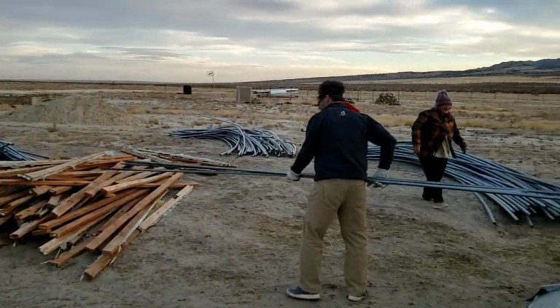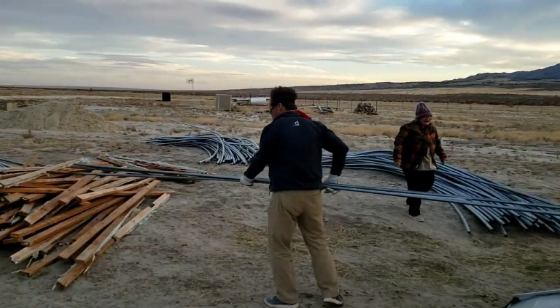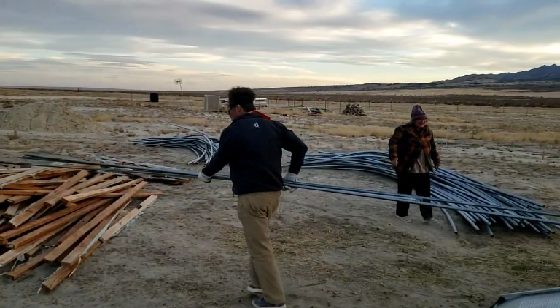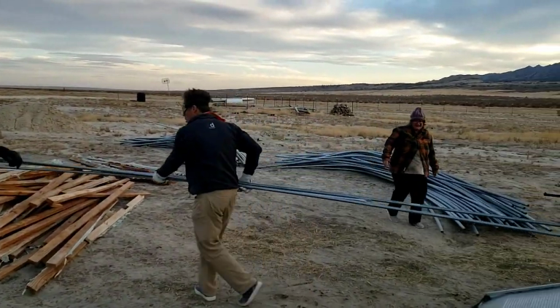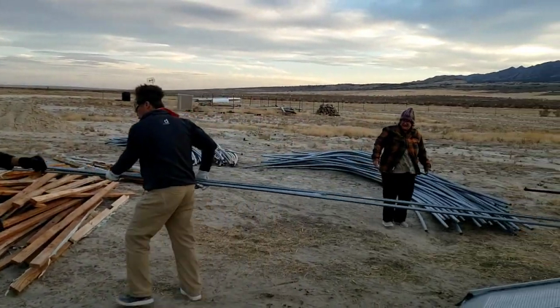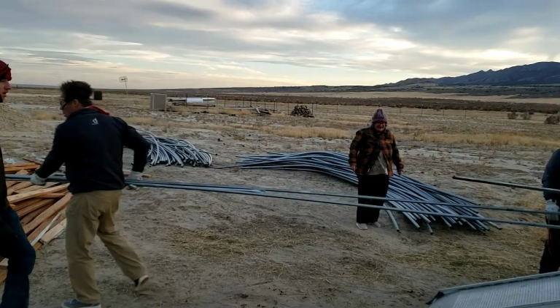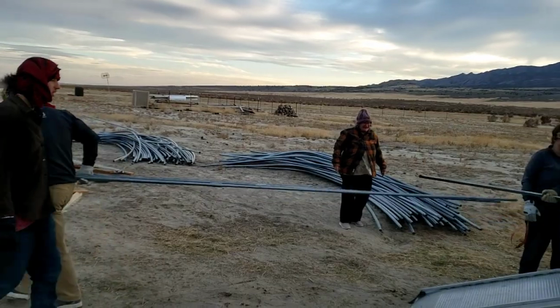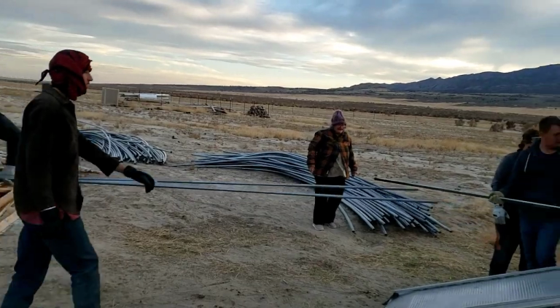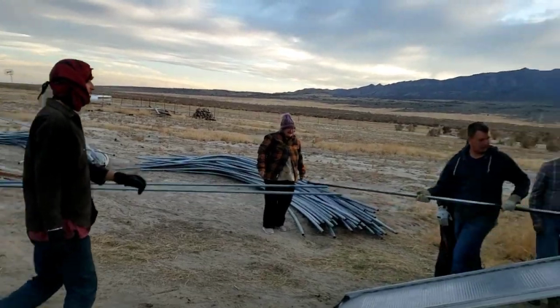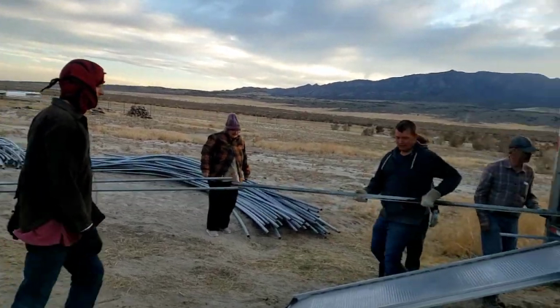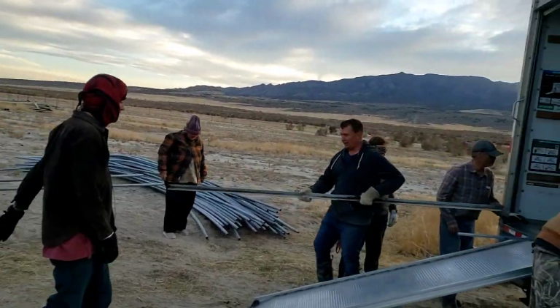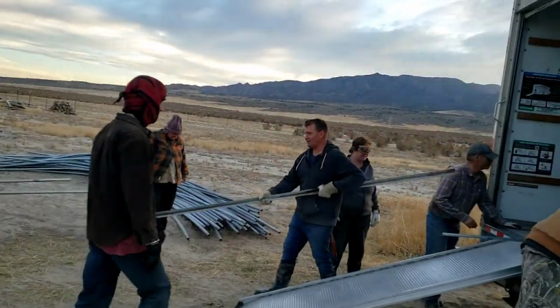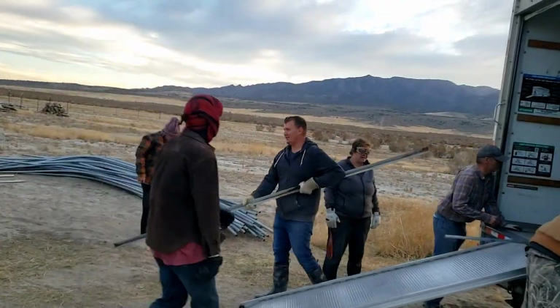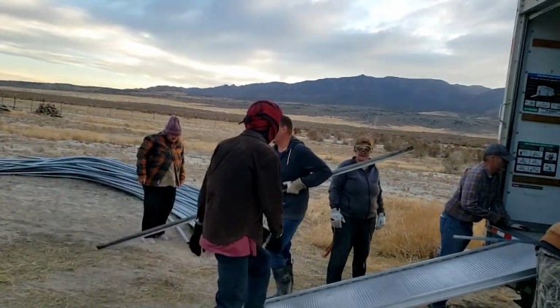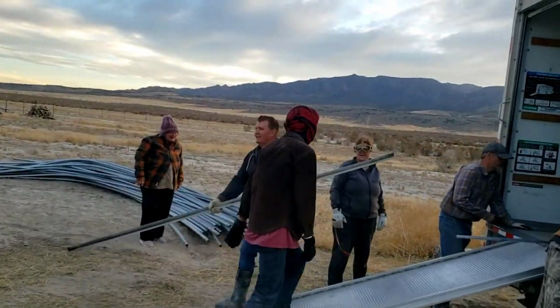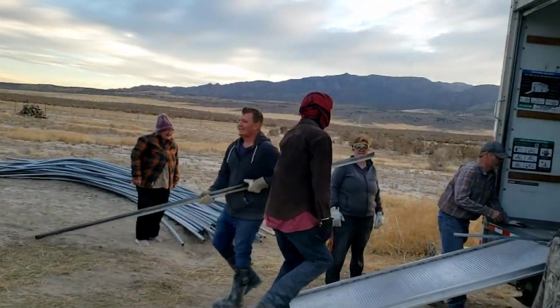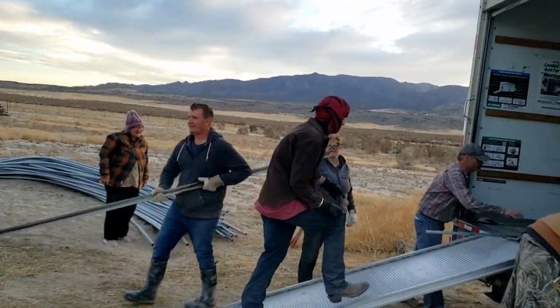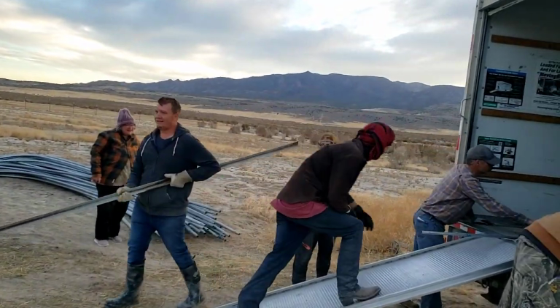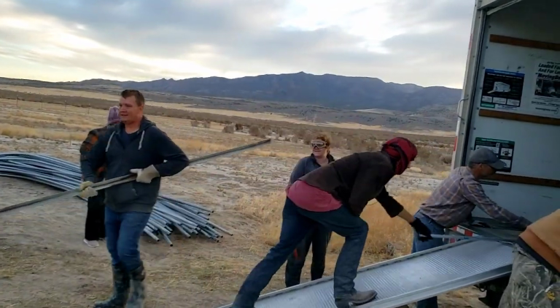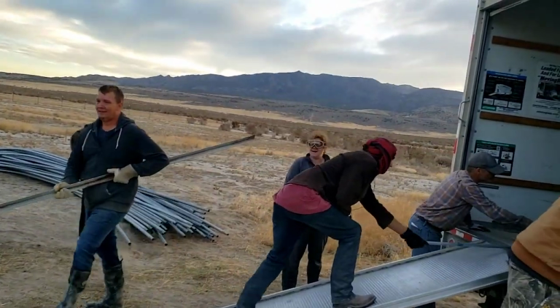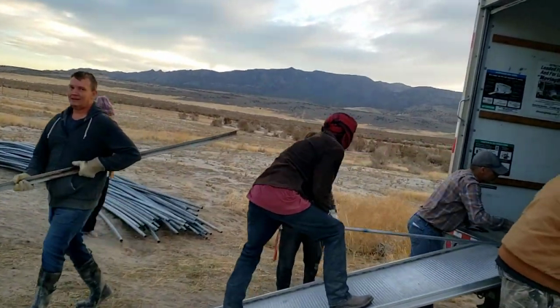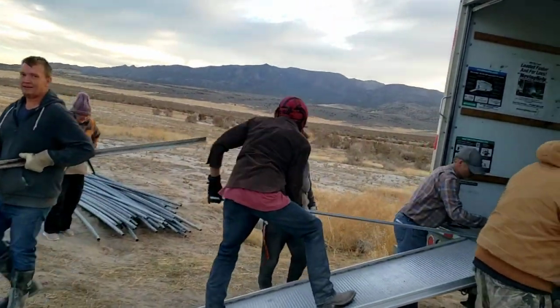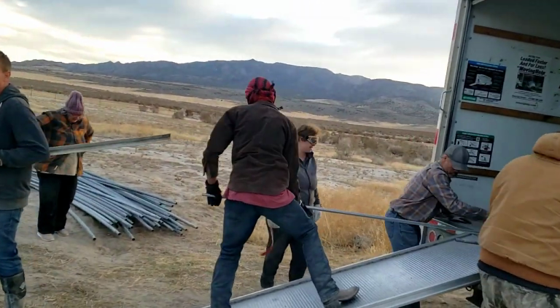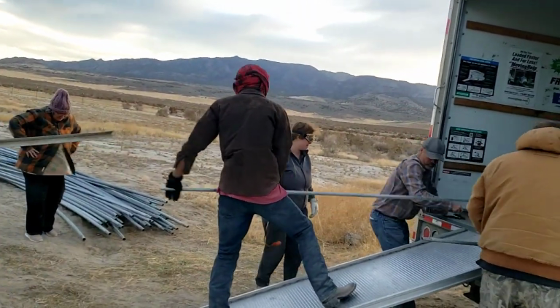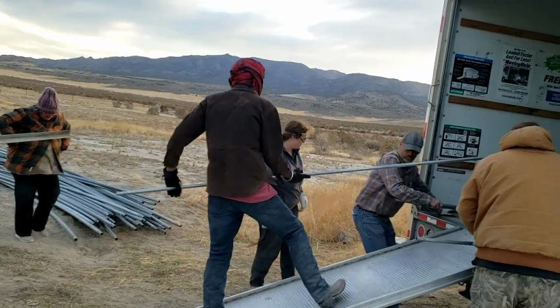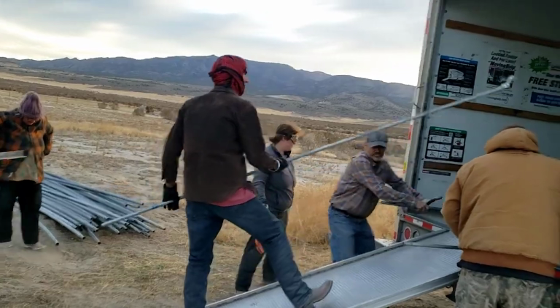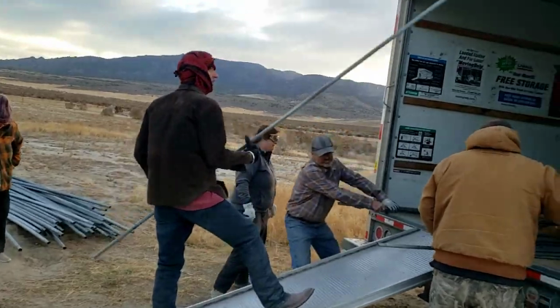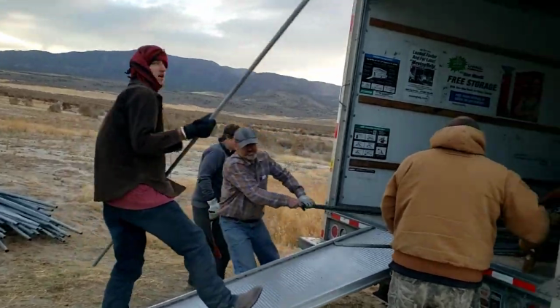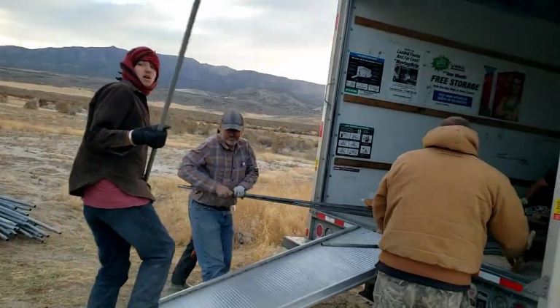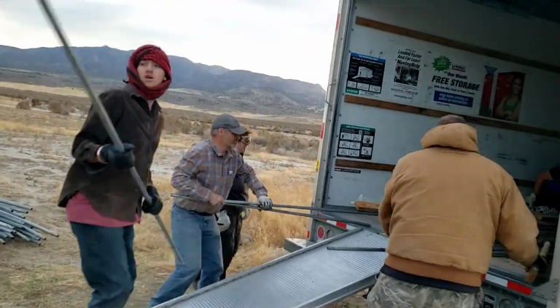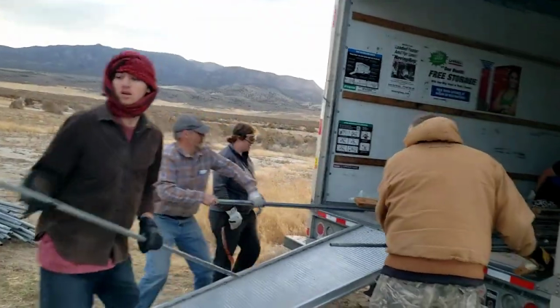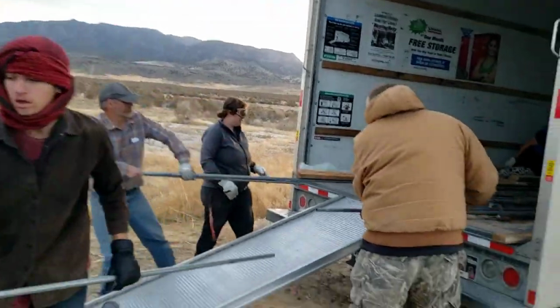Apparently I had a brain cramp thinking that unloading it on my lot was a good idea, but turns out I probably should have picked a more central location.